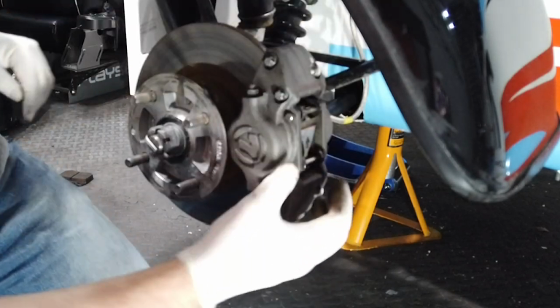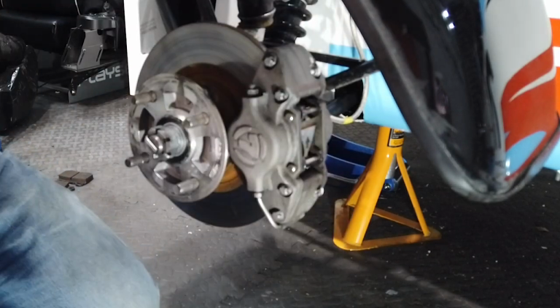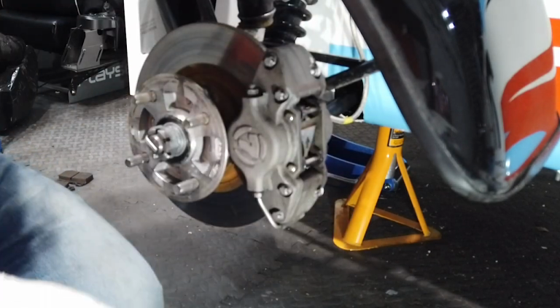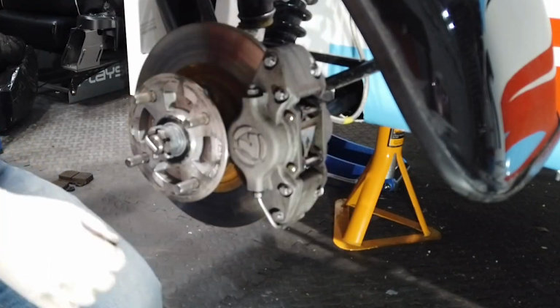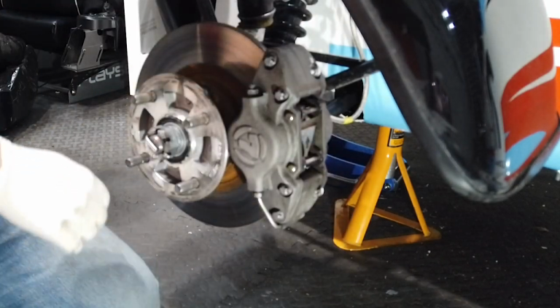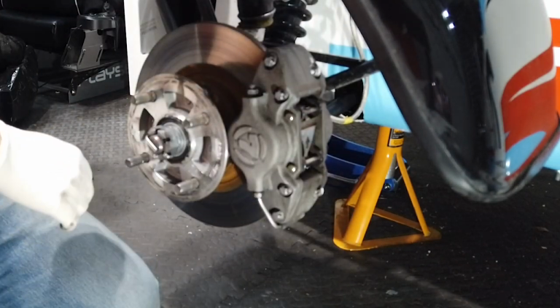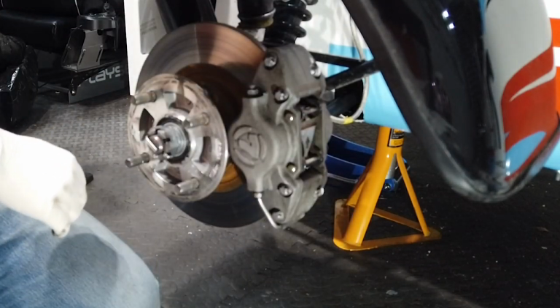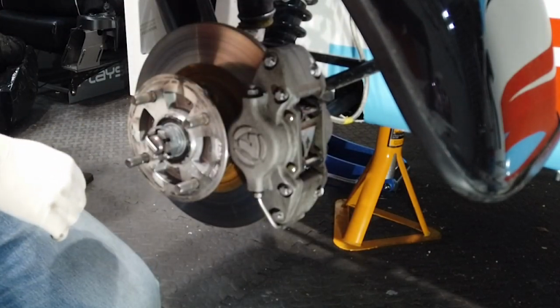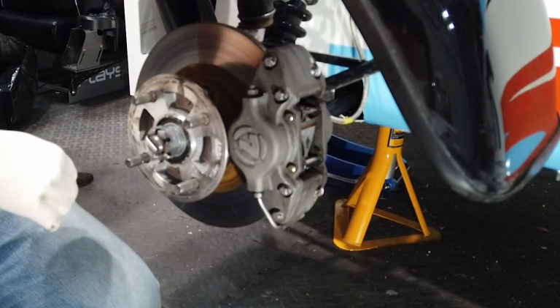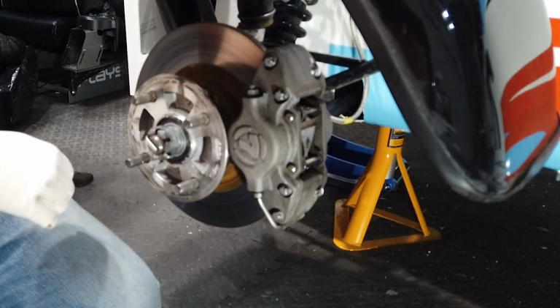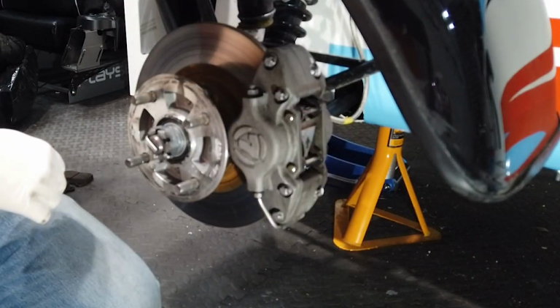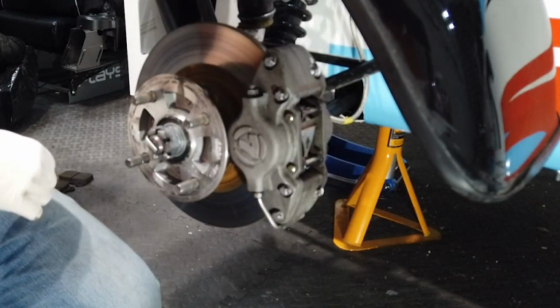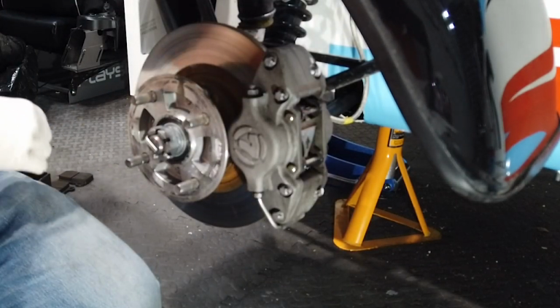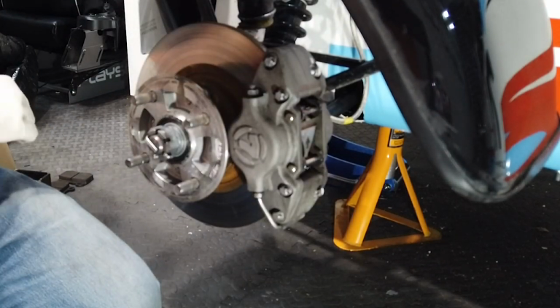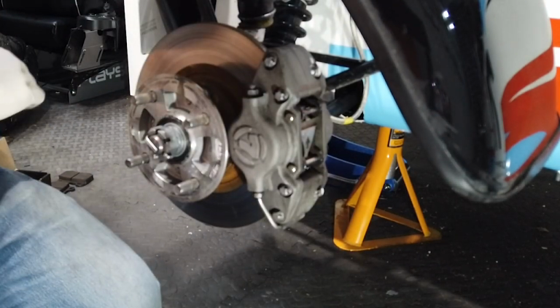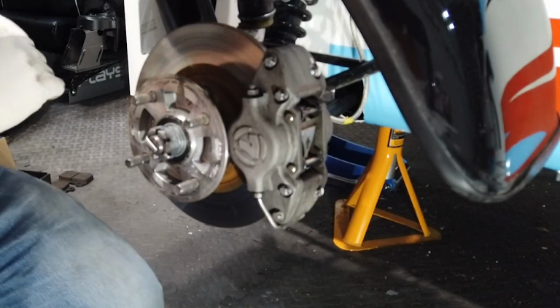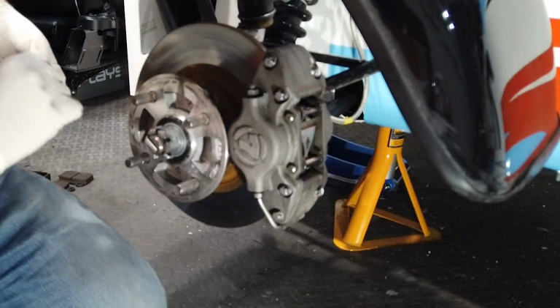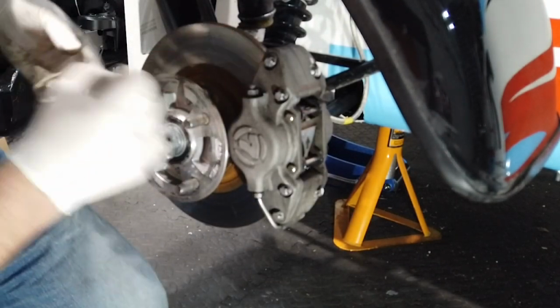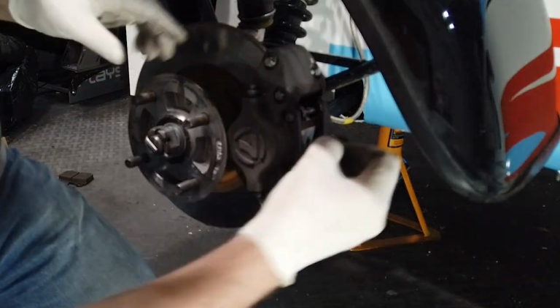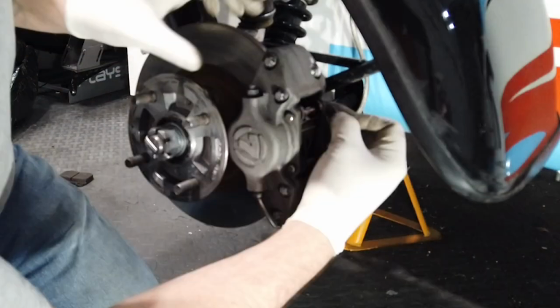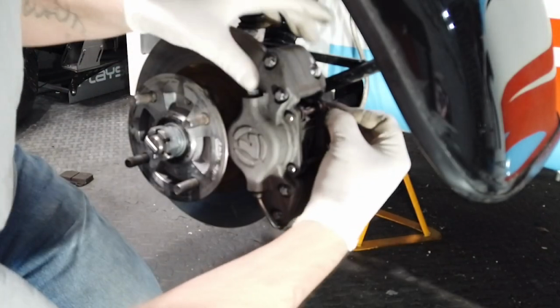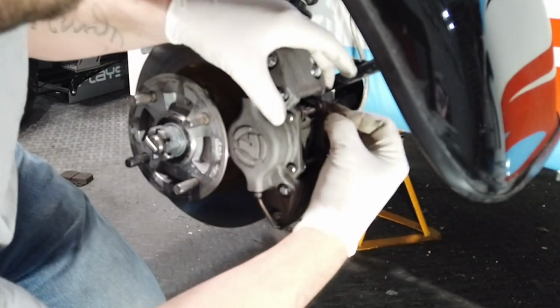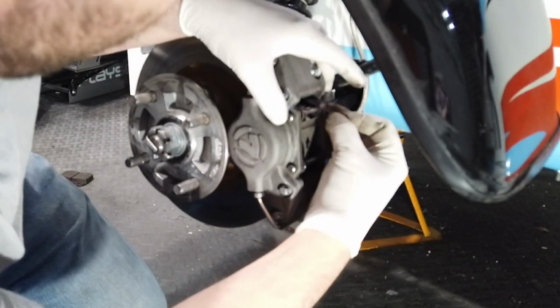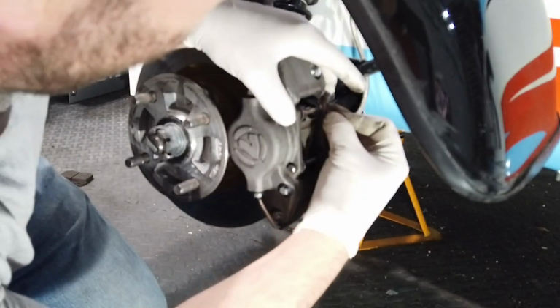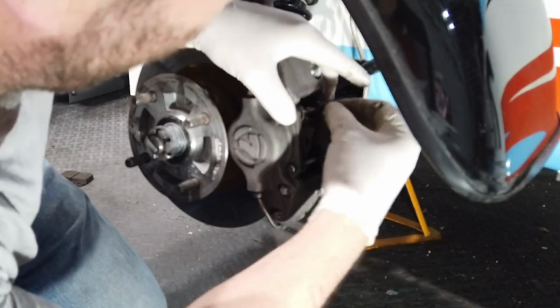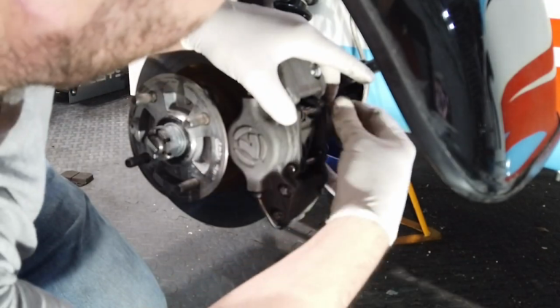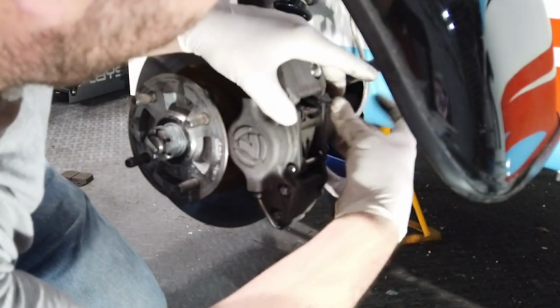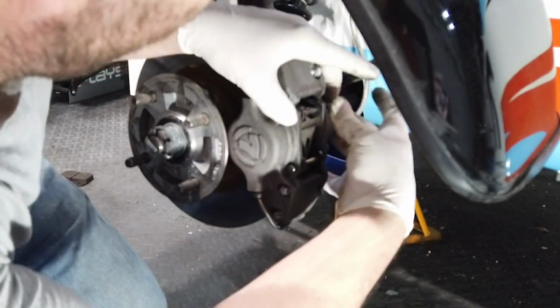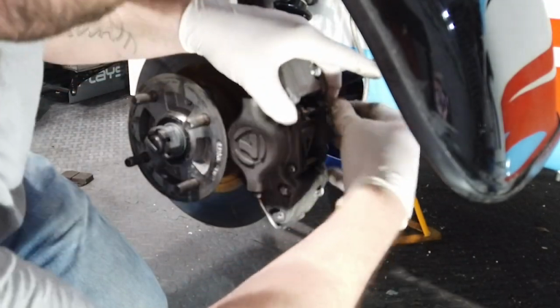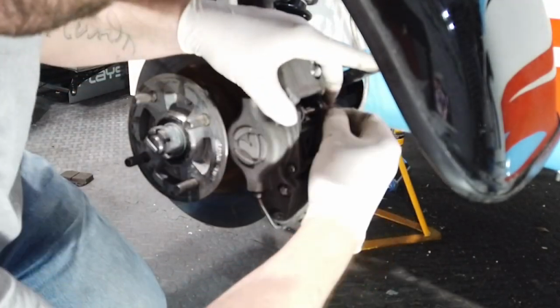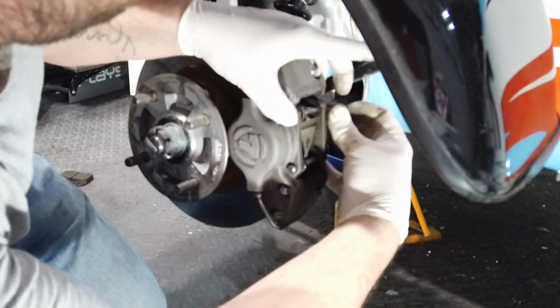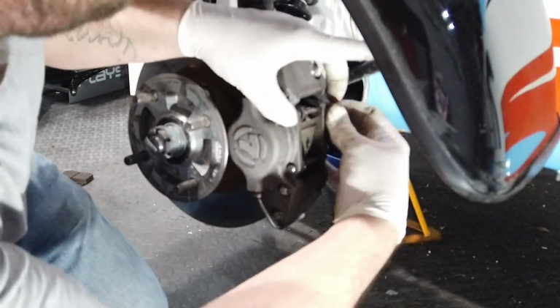Push in the plate and you can easily fit the bottom pin. Replace the R clips, or if you're going to use lock wire, now is the time to do this. And that's your brake pads done — it's that easy.